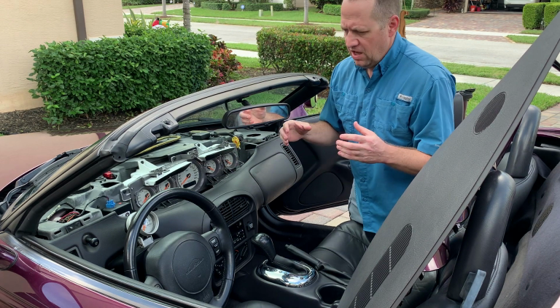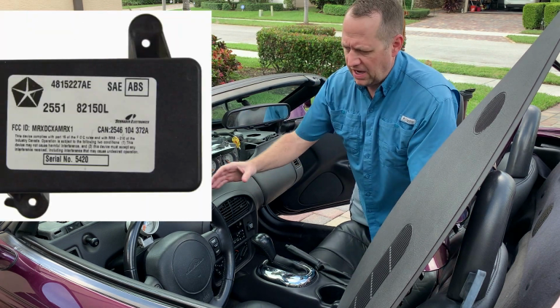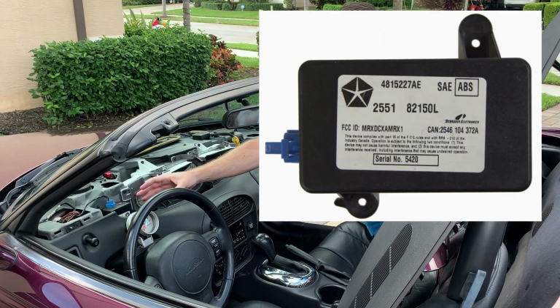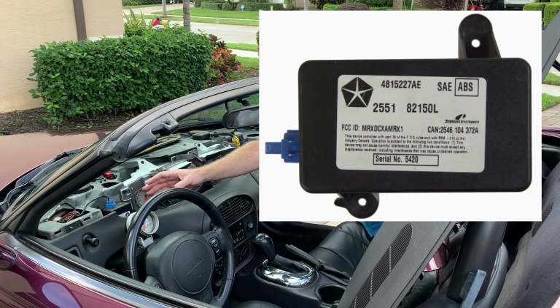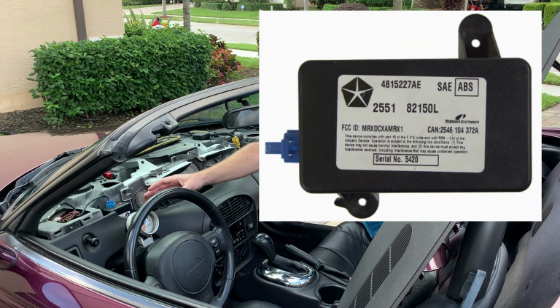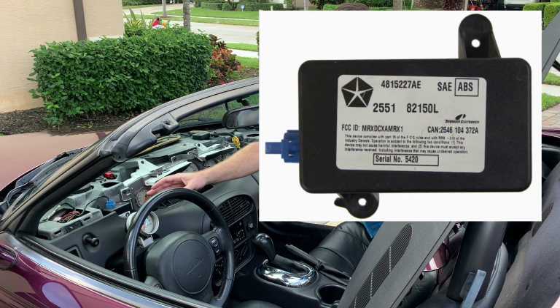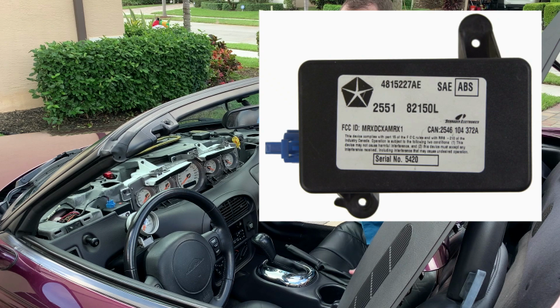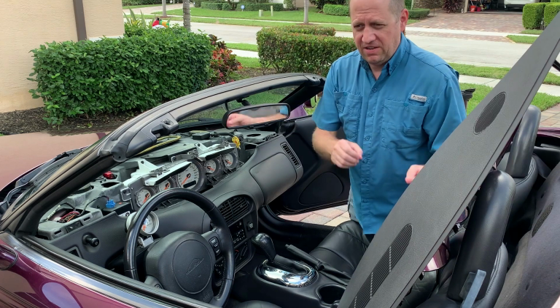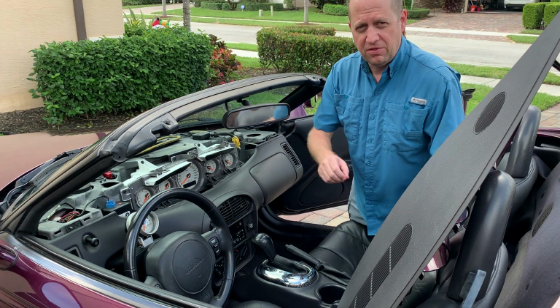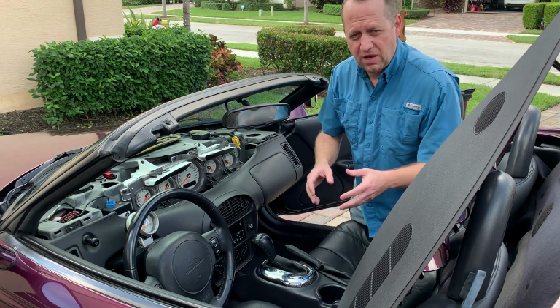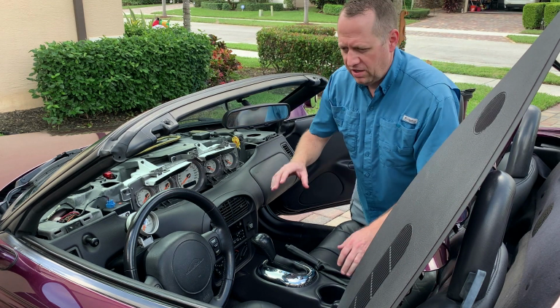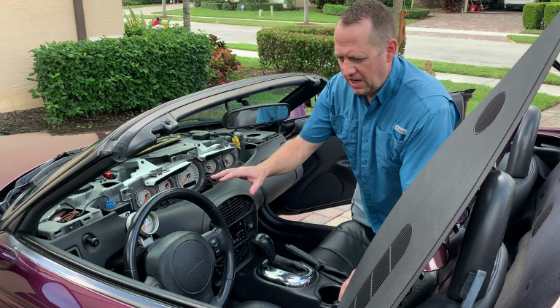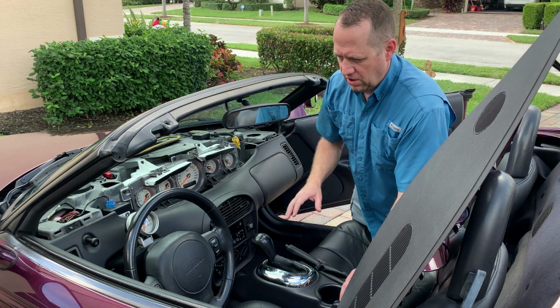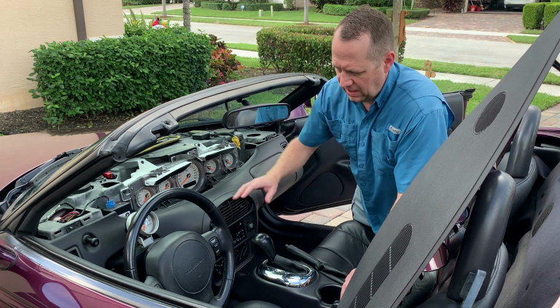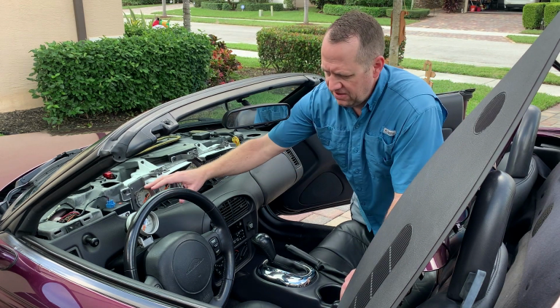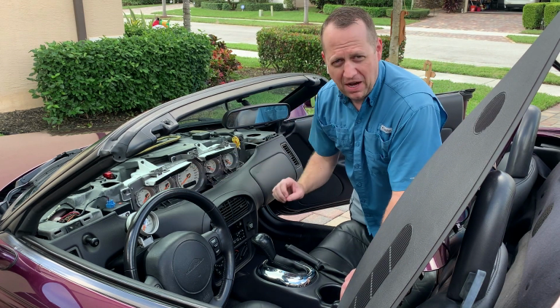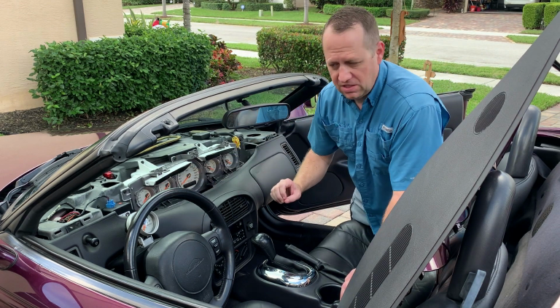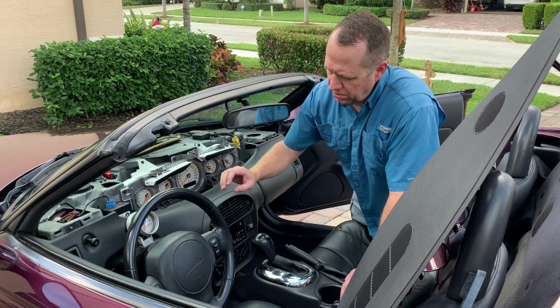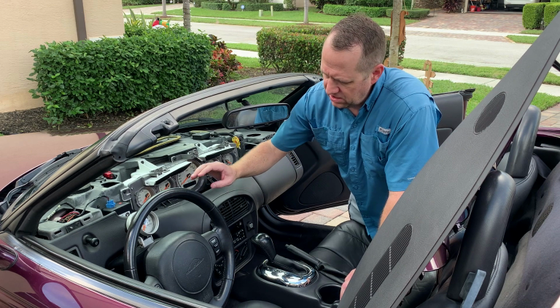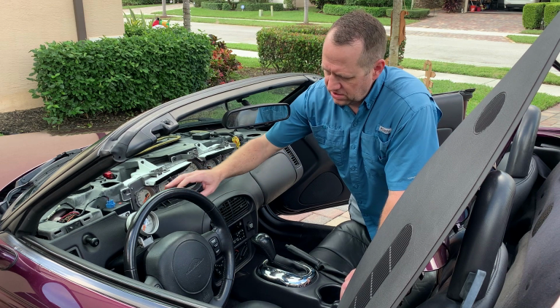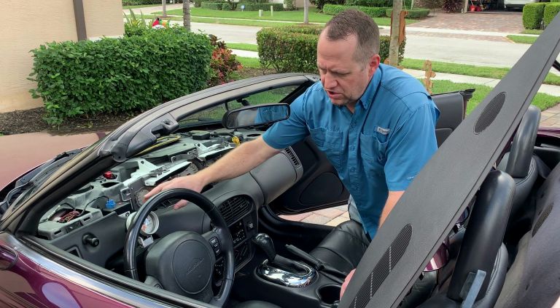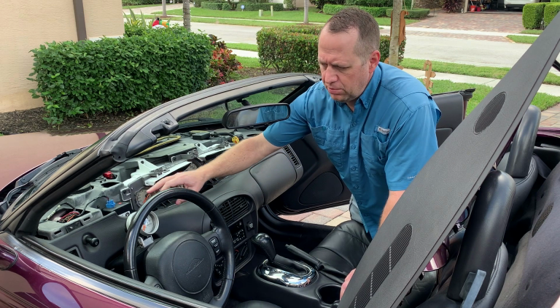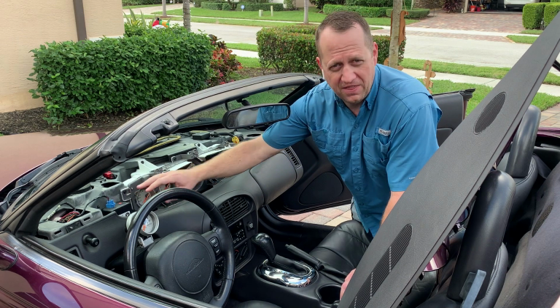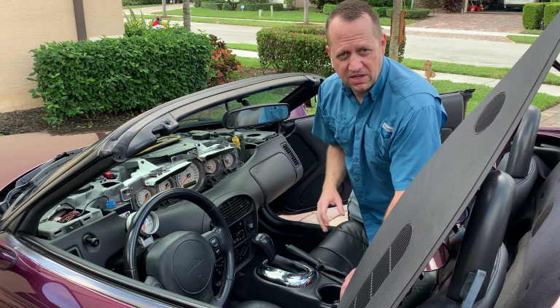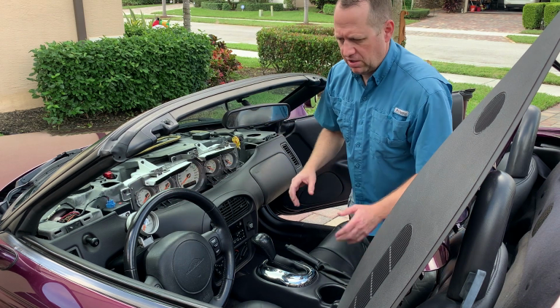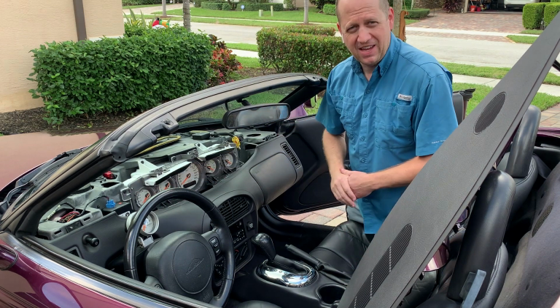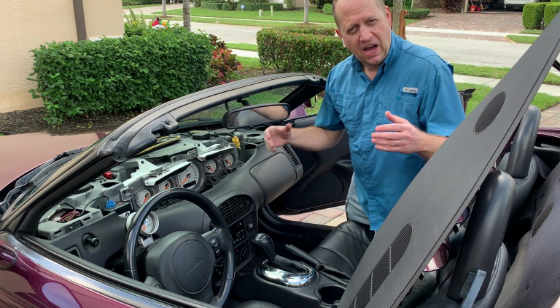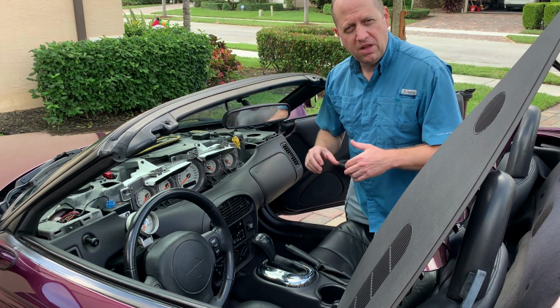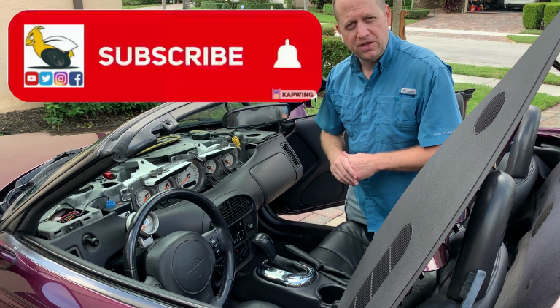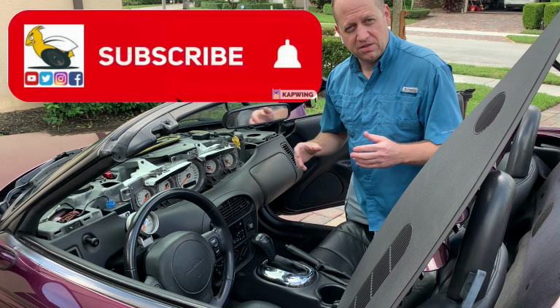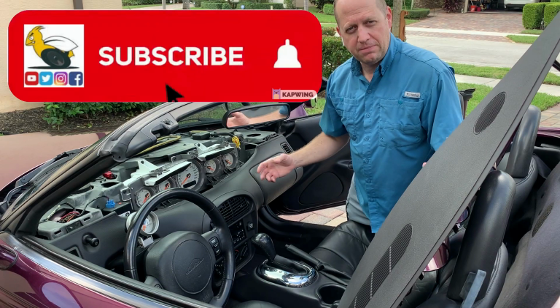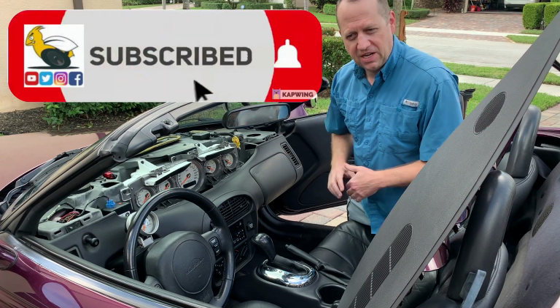This module is unique for the 2002 model. The 97 through 2001, the module is all the same. If that module needs to be replaced, it's really simple — just two bolts and everything is plug and play. I hope you like this video and subscribe to my channel.